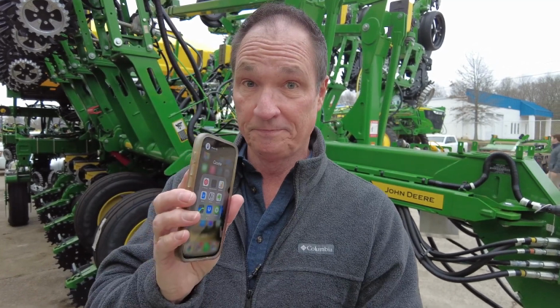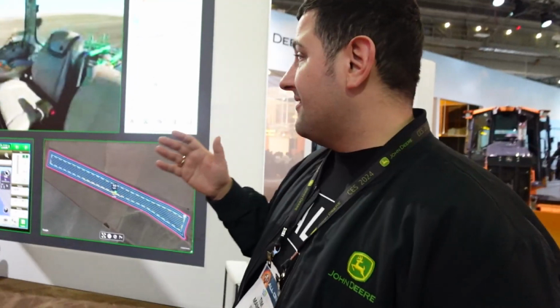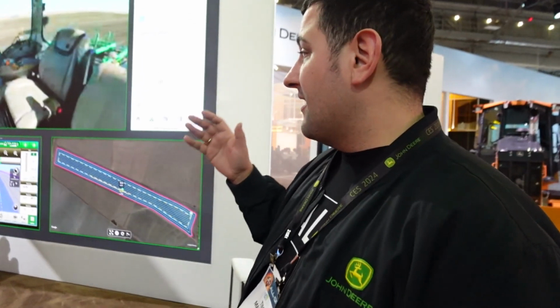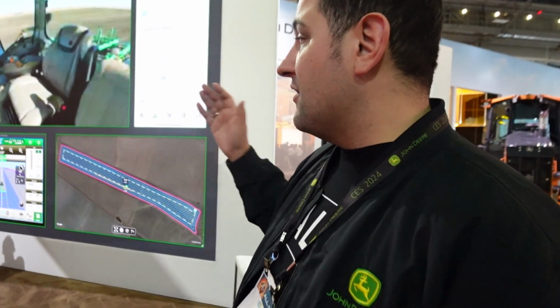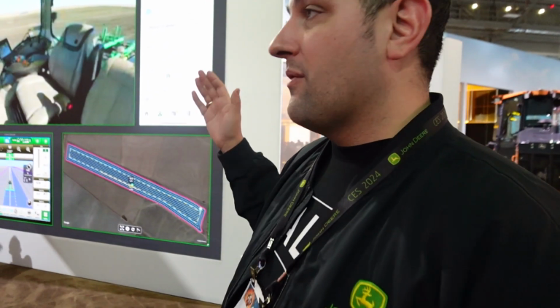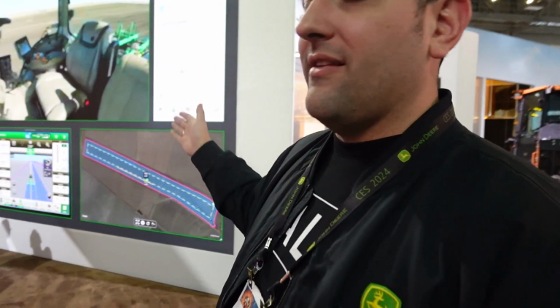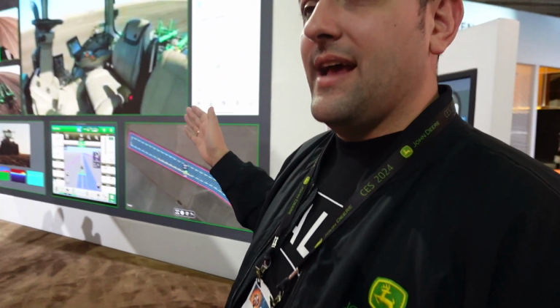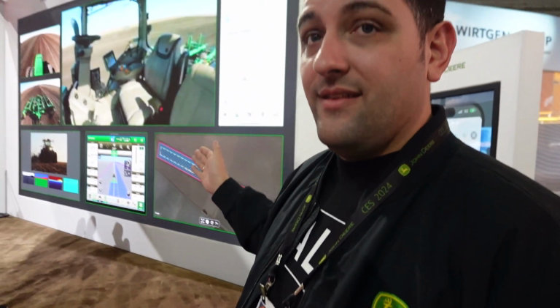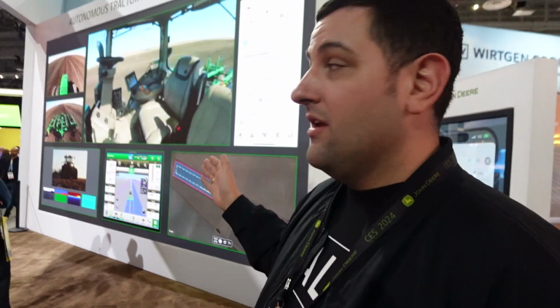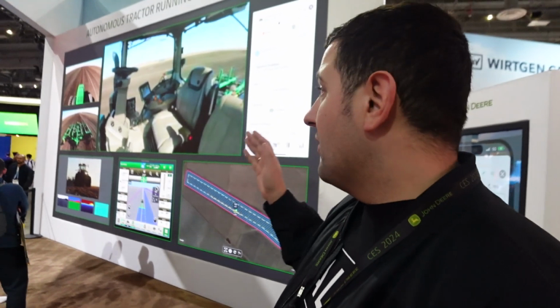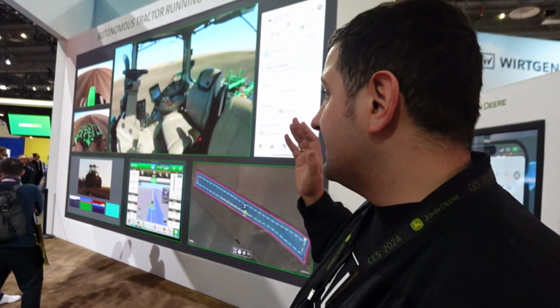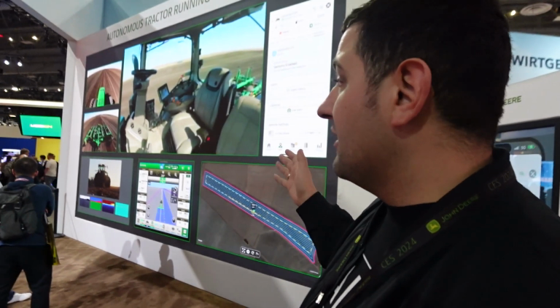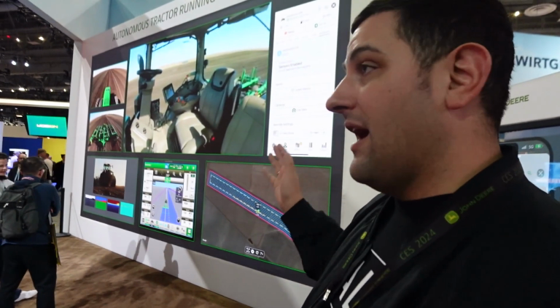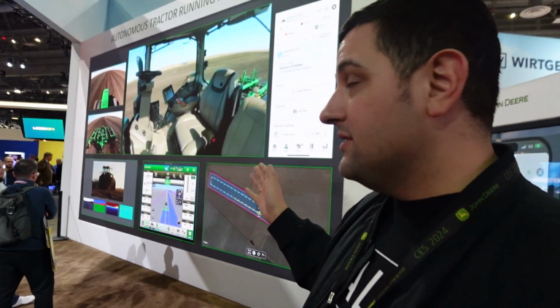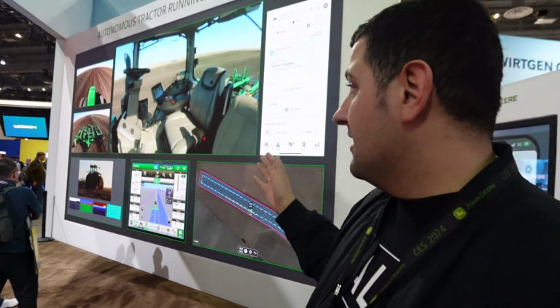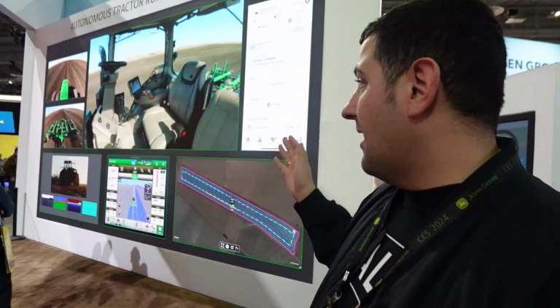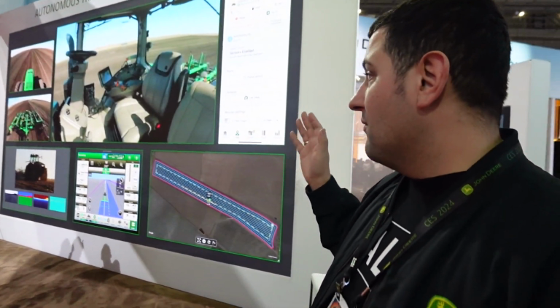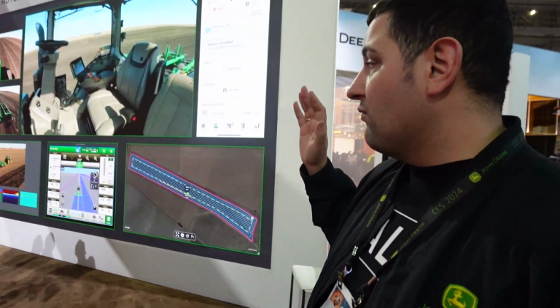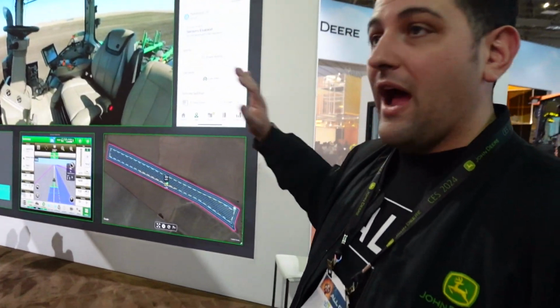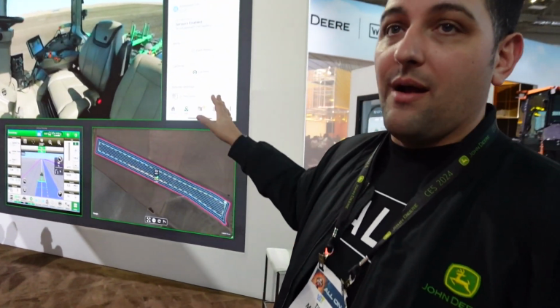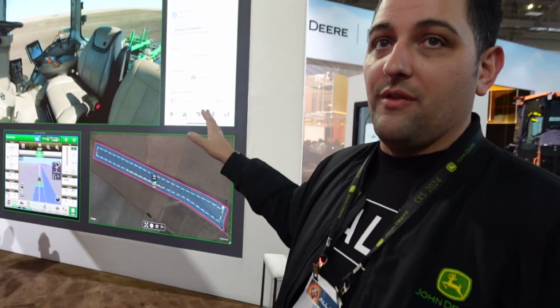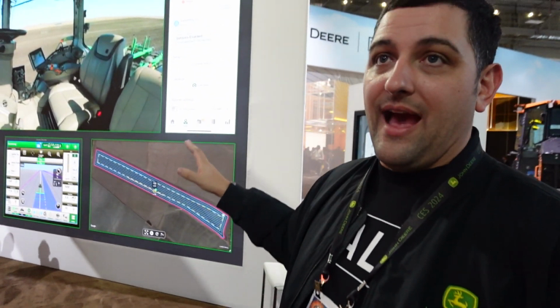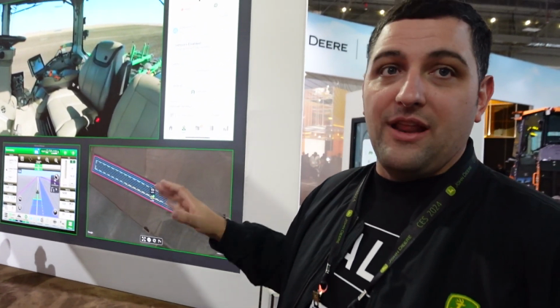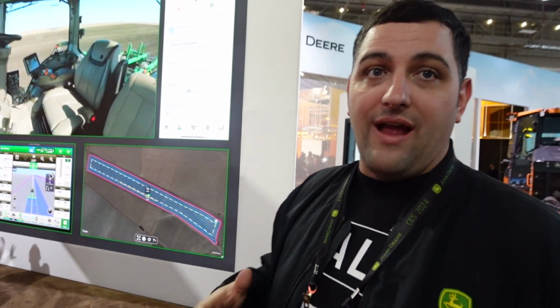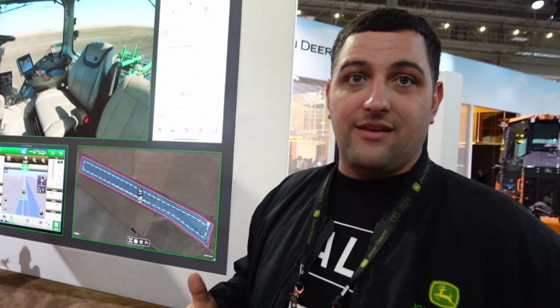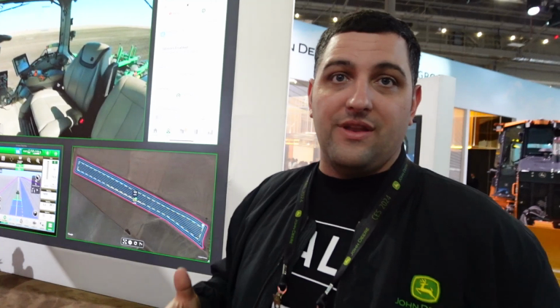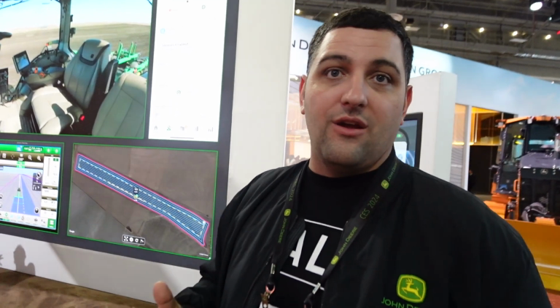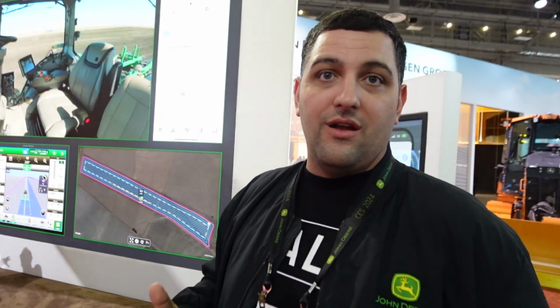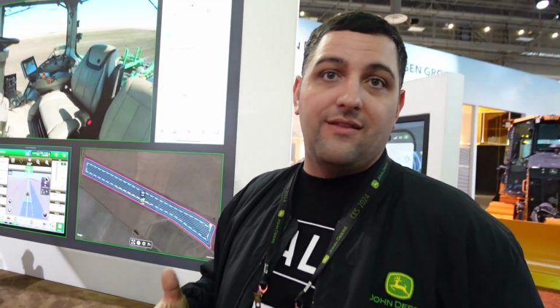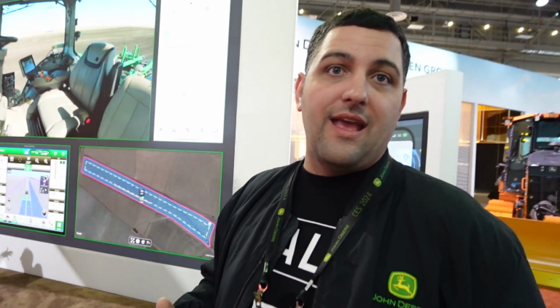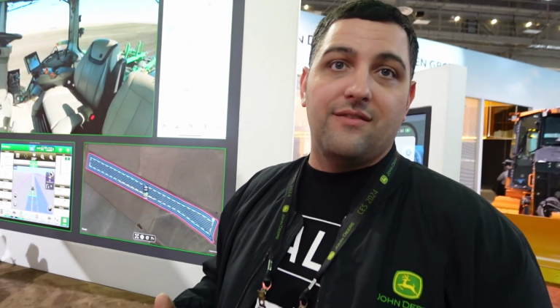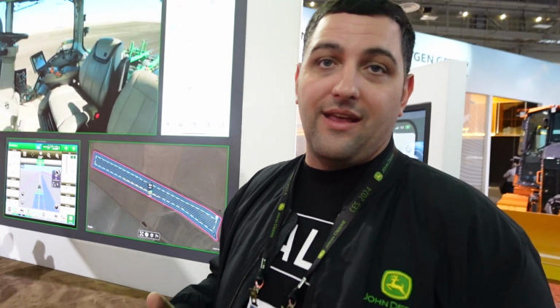This is a view from Austin, Texas. We are tilling ground without an operator in the cab and interacting with it here at CES in Vegas.